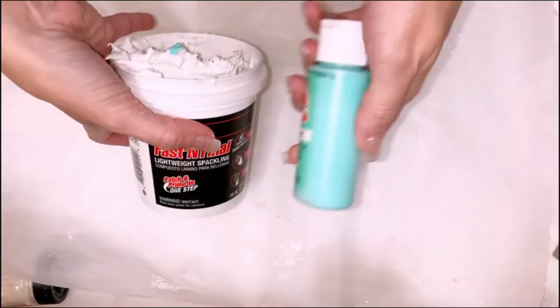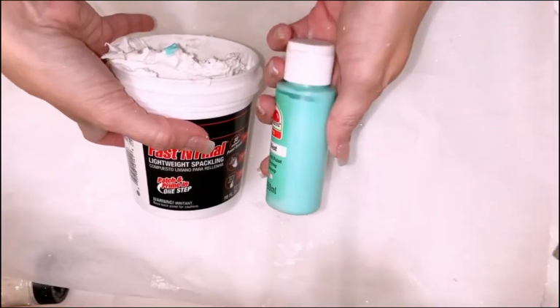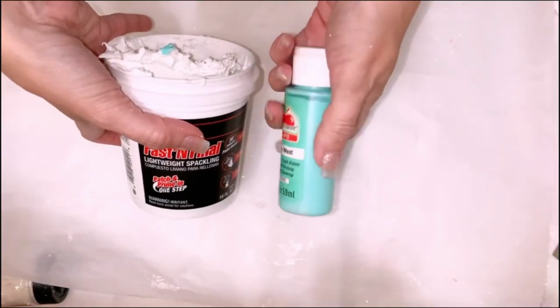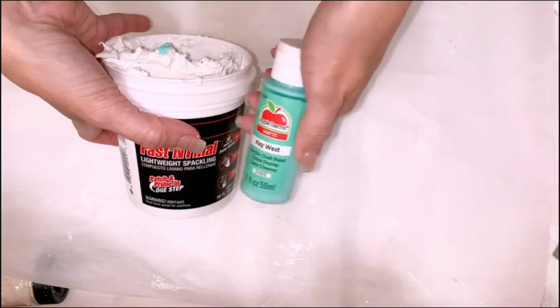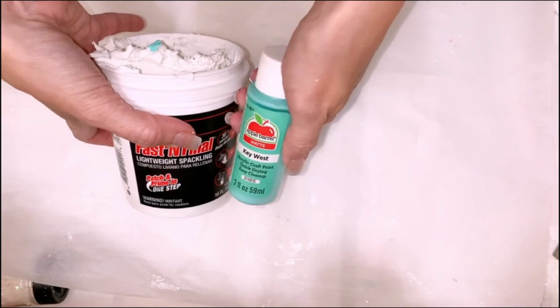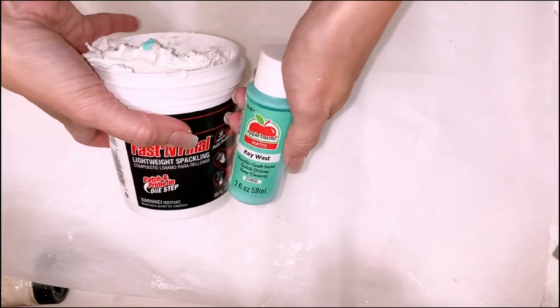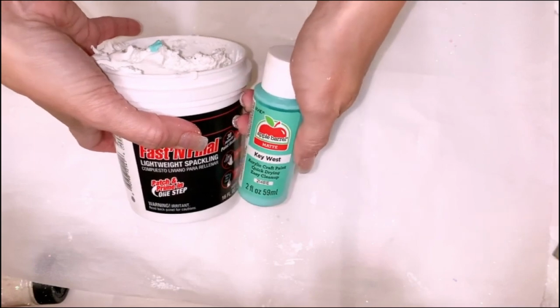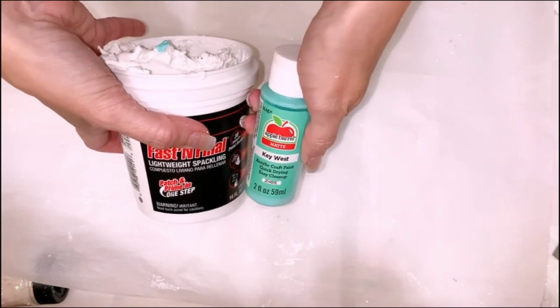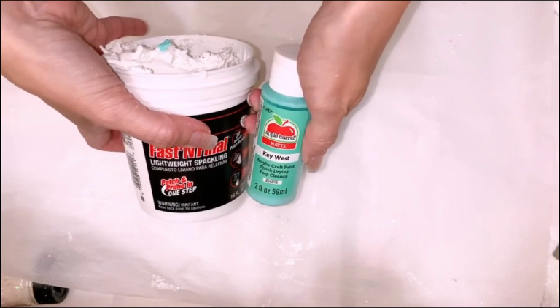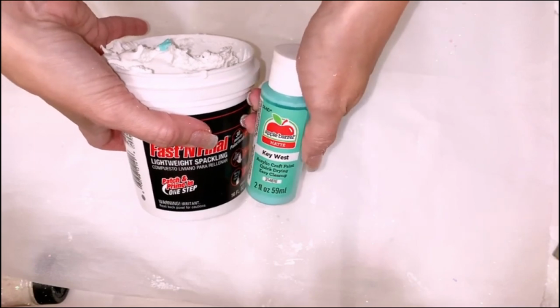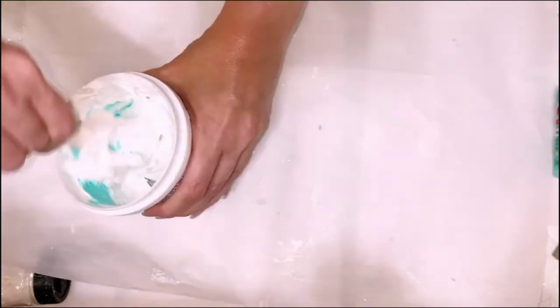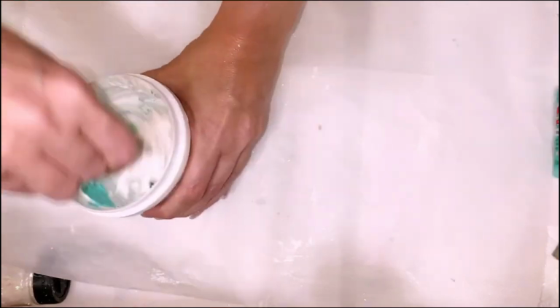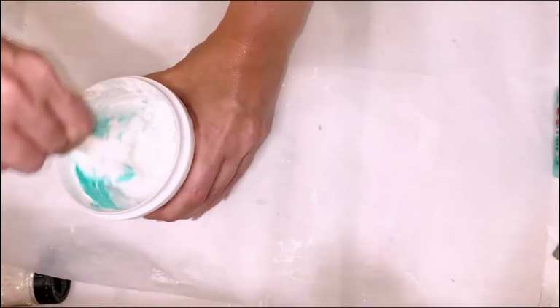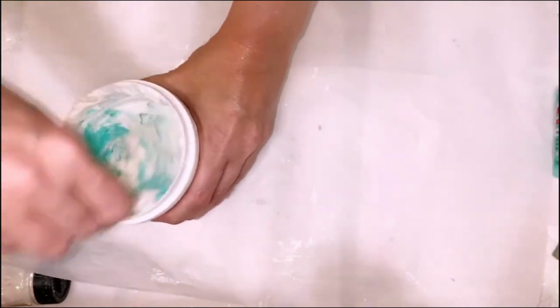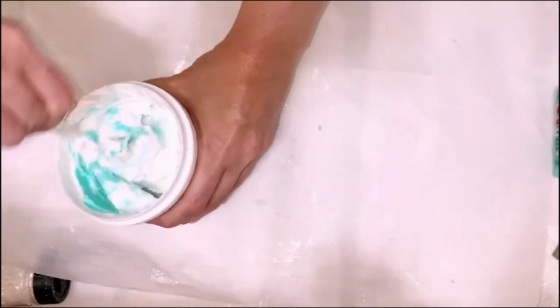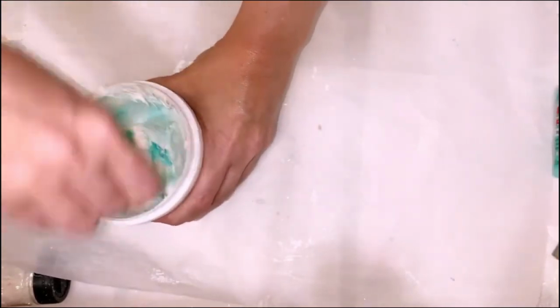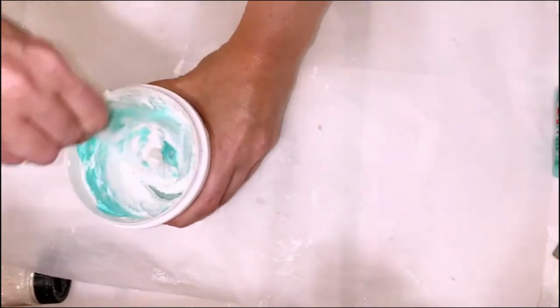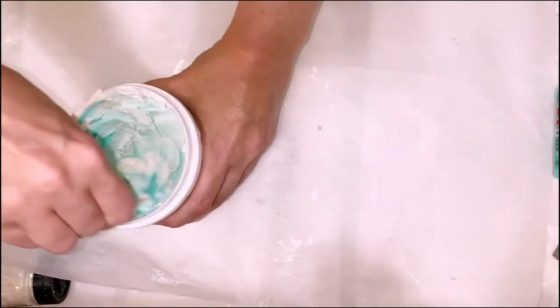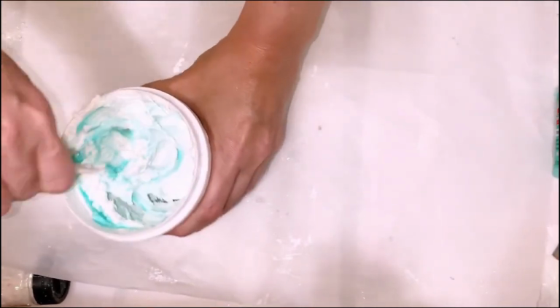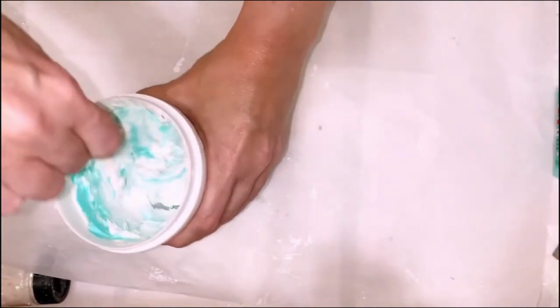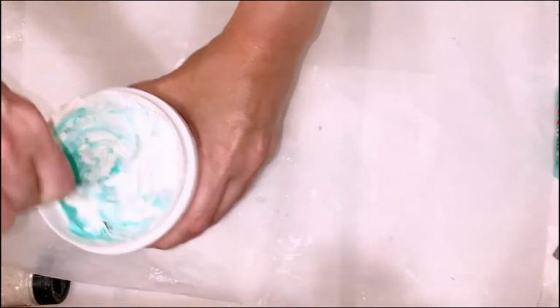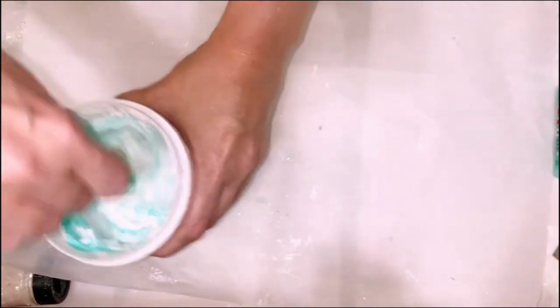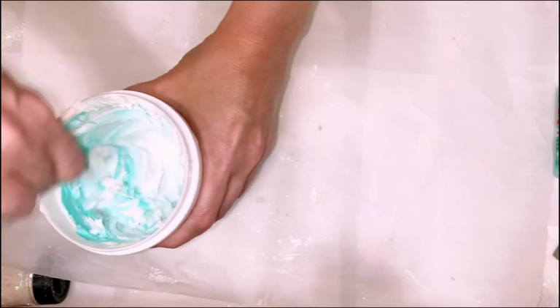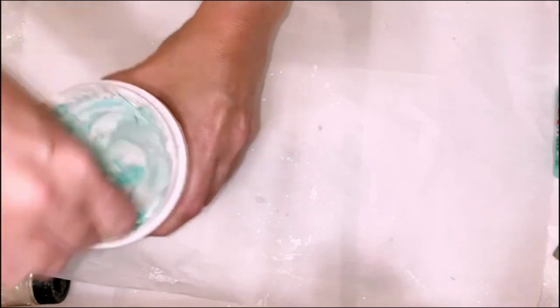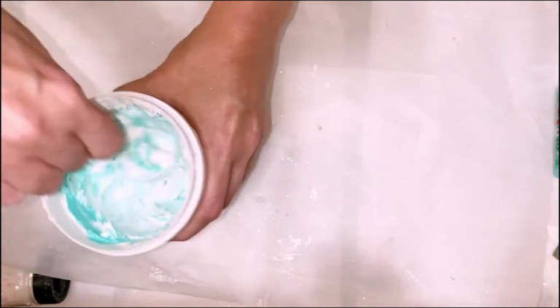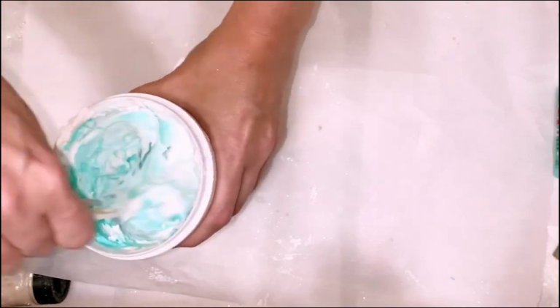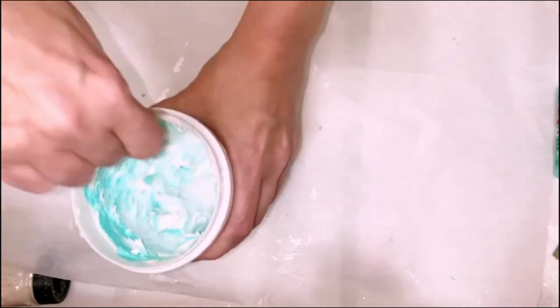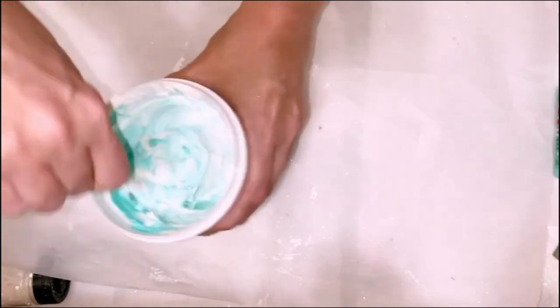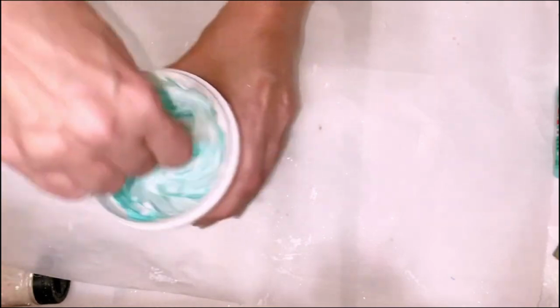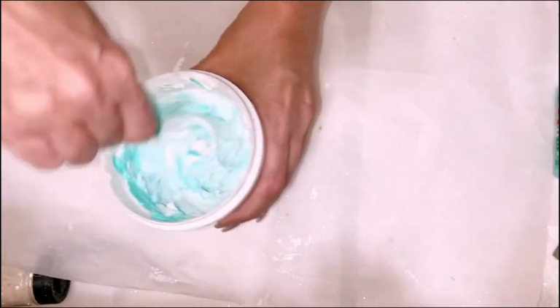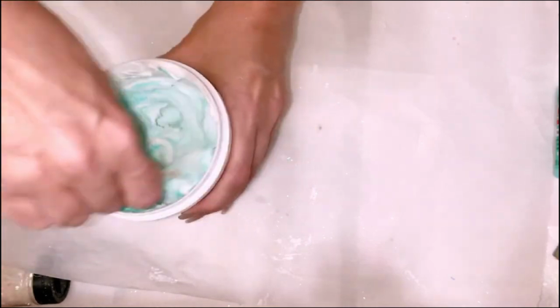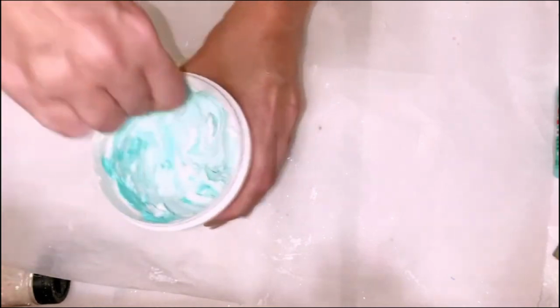Next I'm taking some more lightweight spackle and I'm mixing it with one of my other favorite colors, which is Key West by Apple Barrel — you can get it at Walmart.